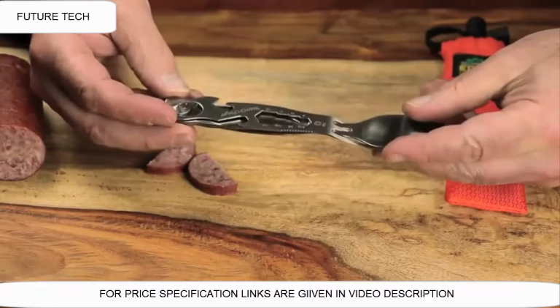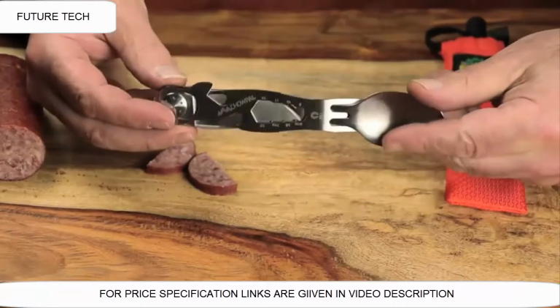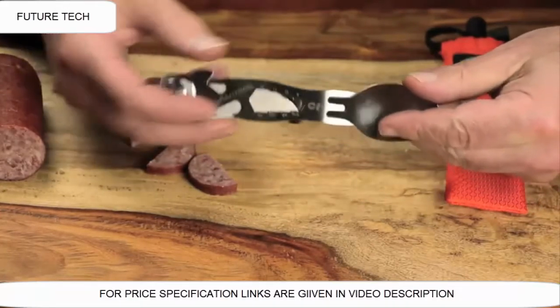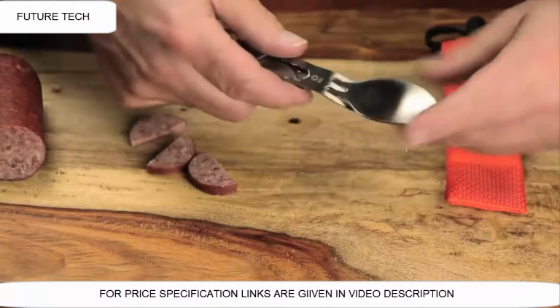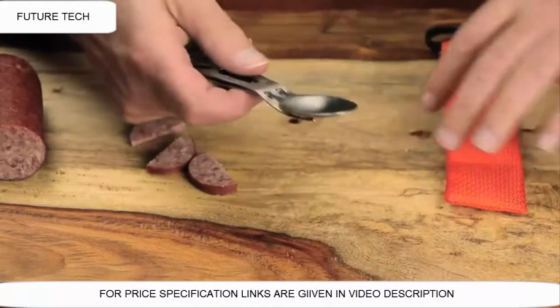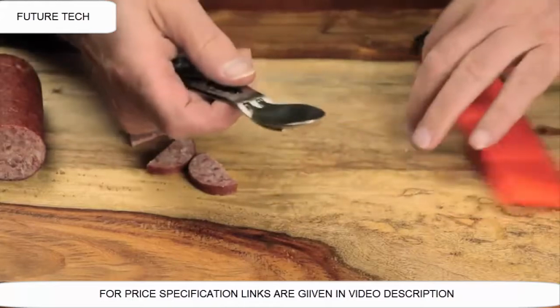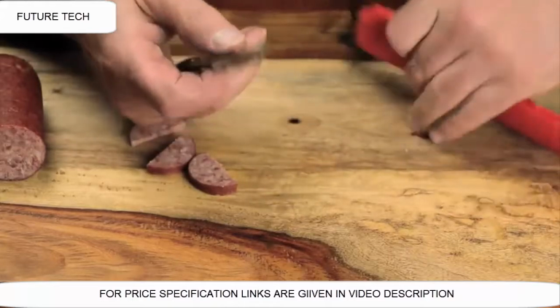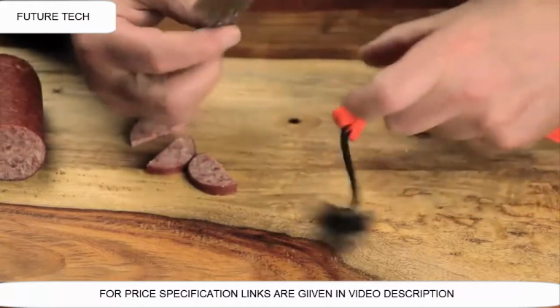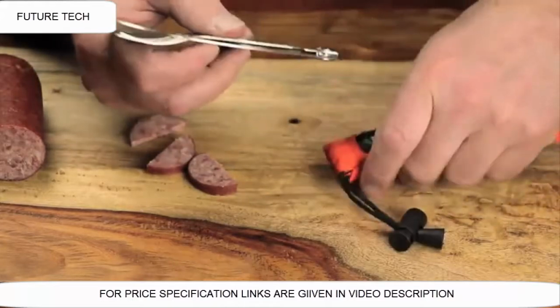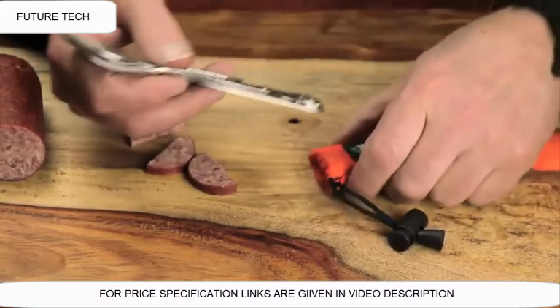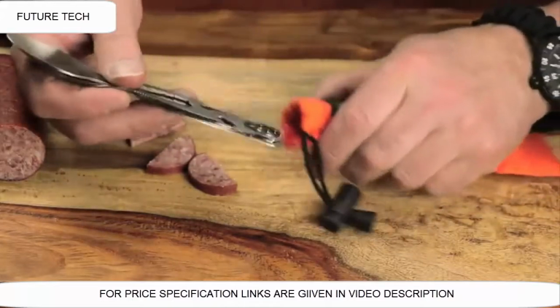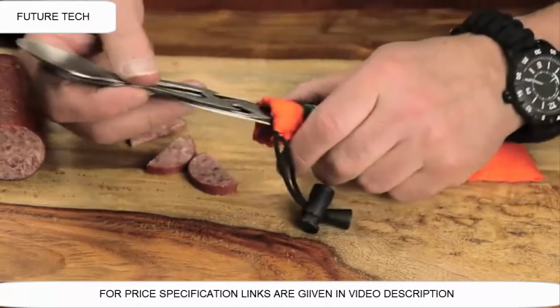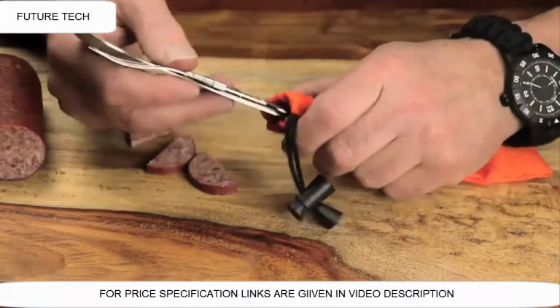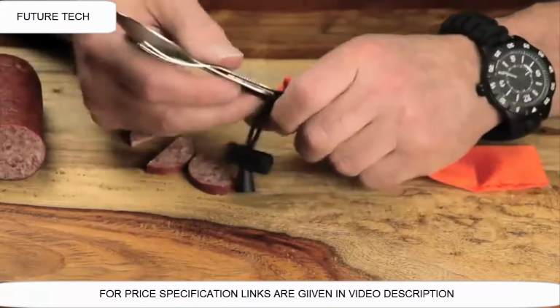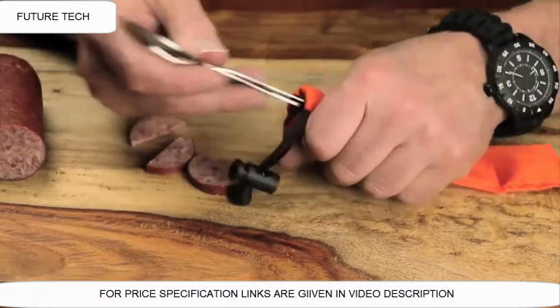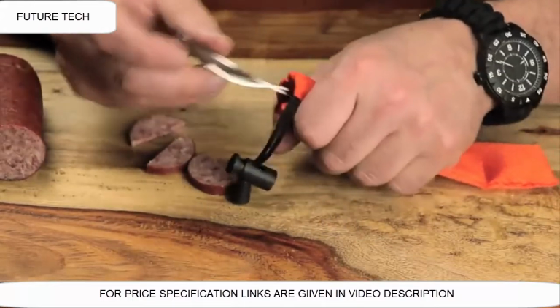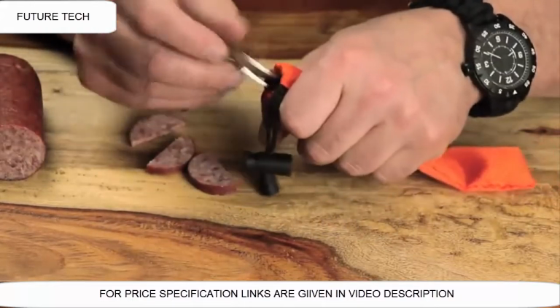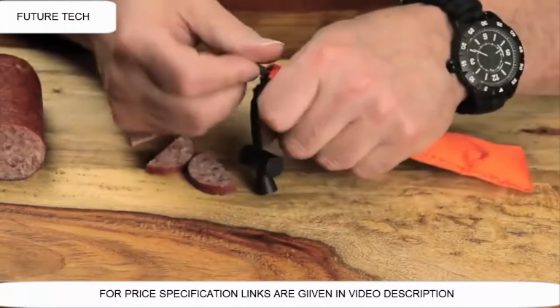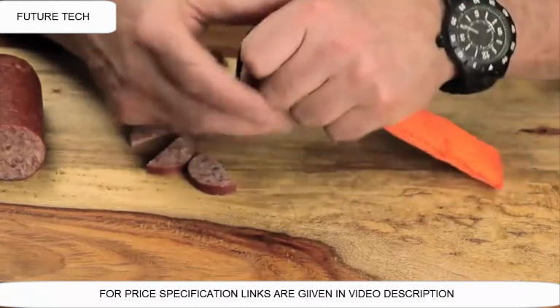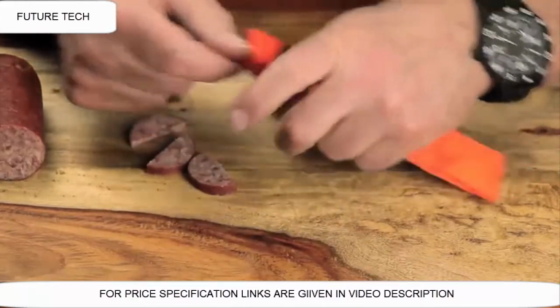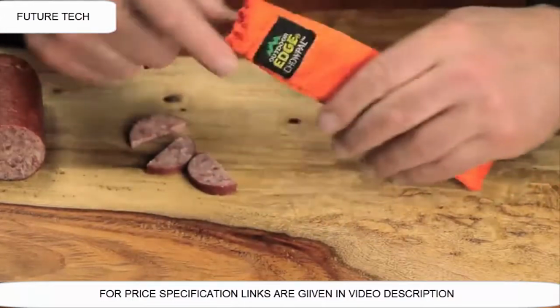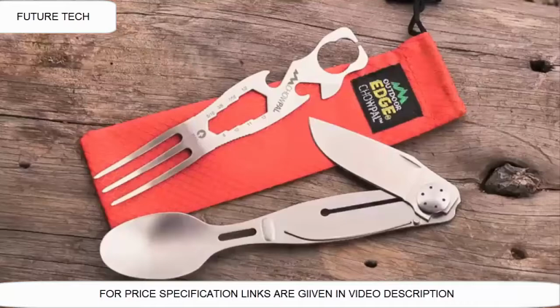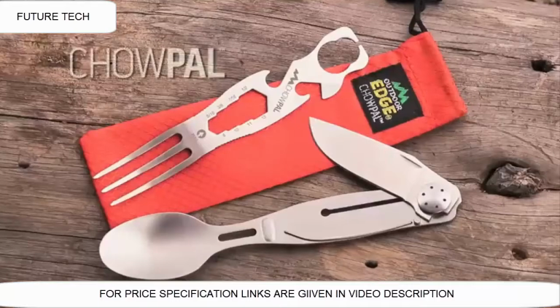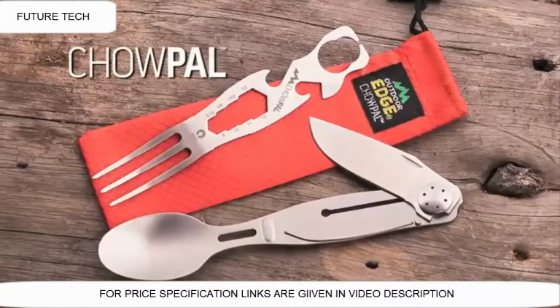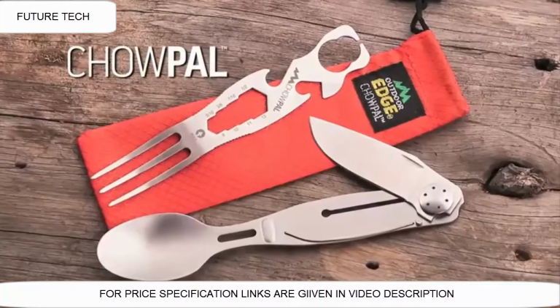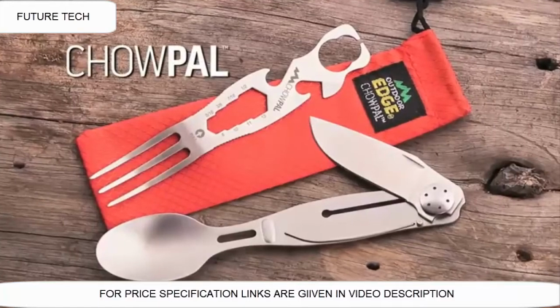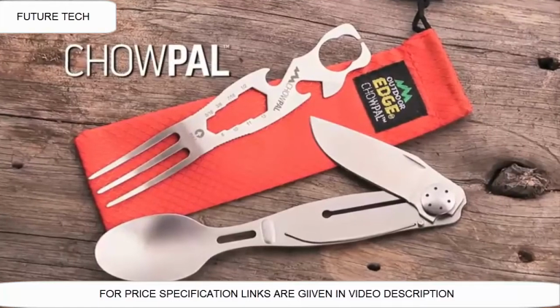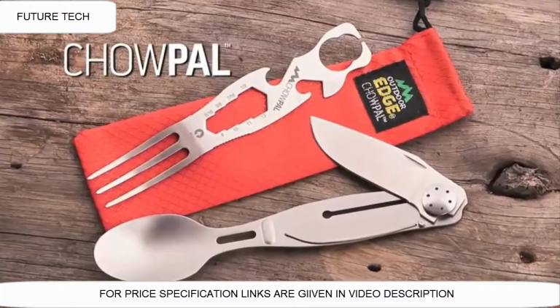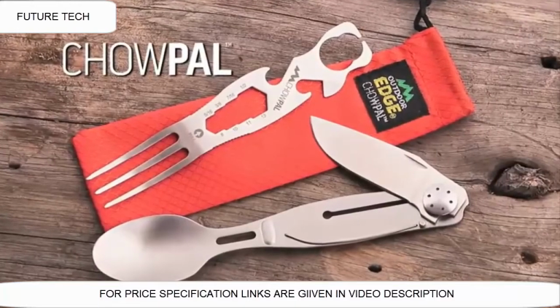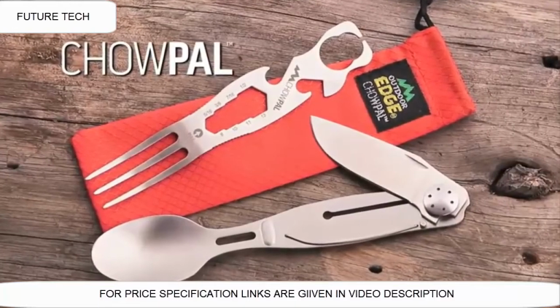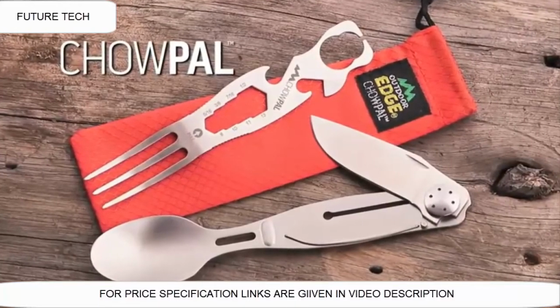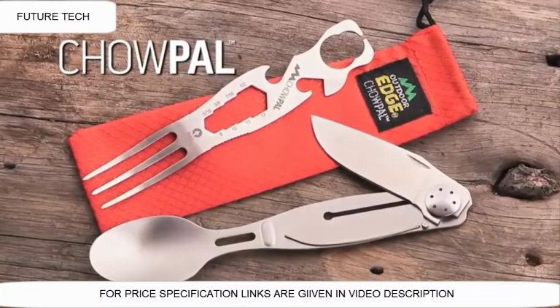It comes with a nice nylon bag to keep the Chow Pal nice and clean, with a drawstring. And there it is — the Chow Pal by Outdoor Edge.